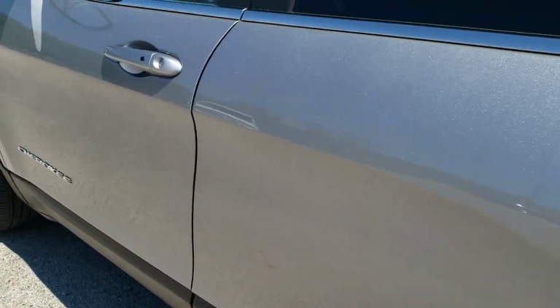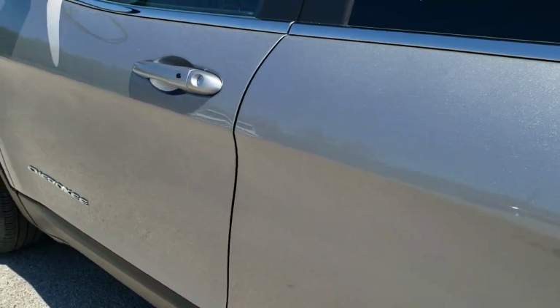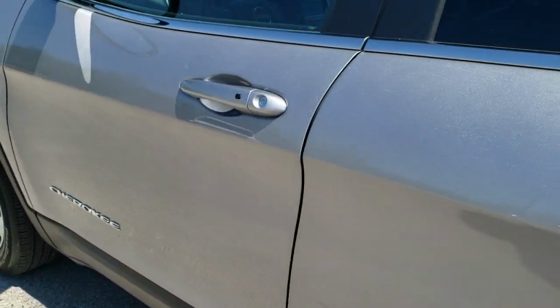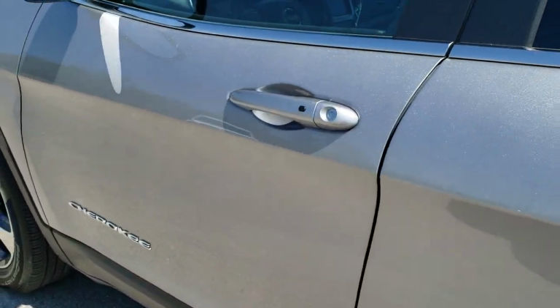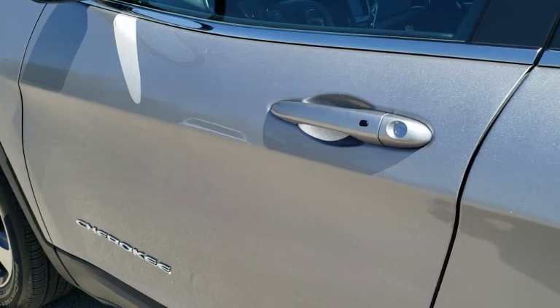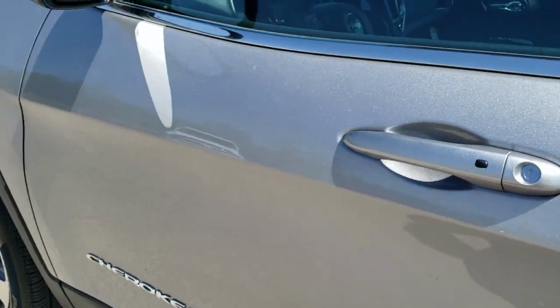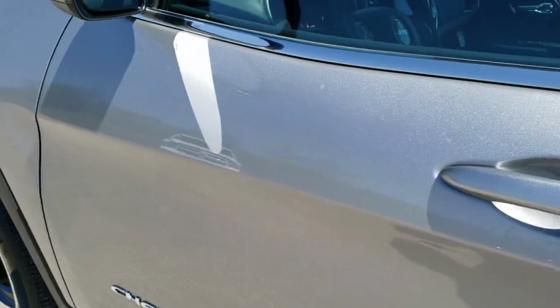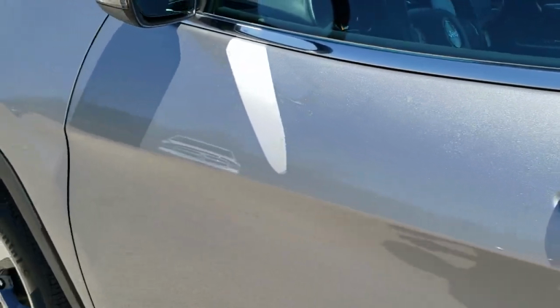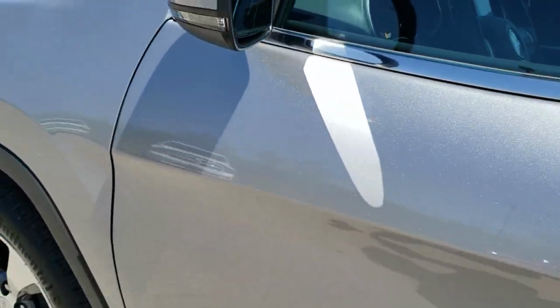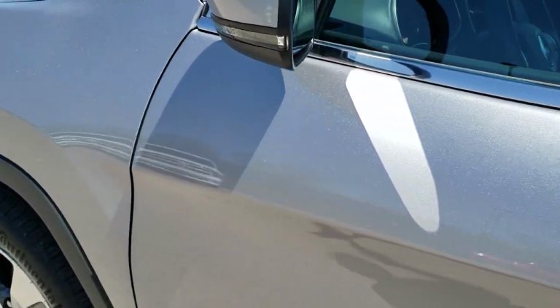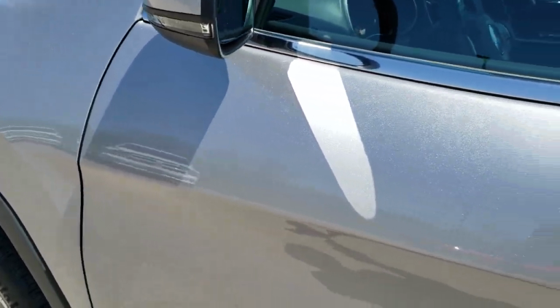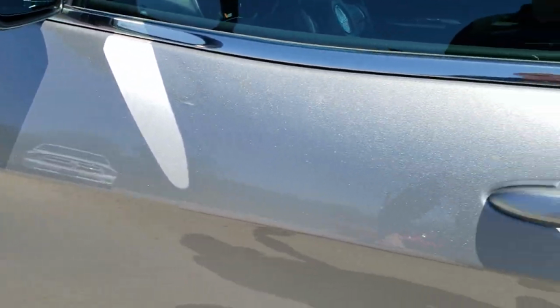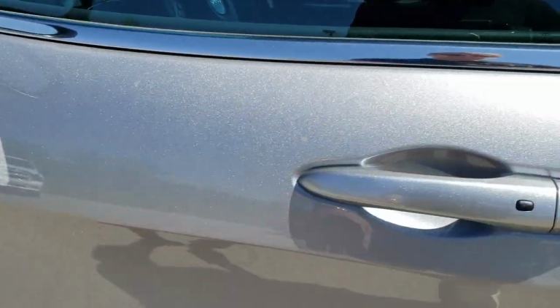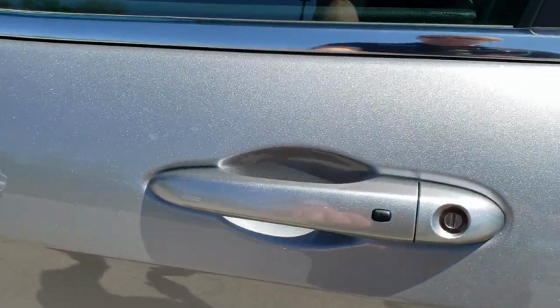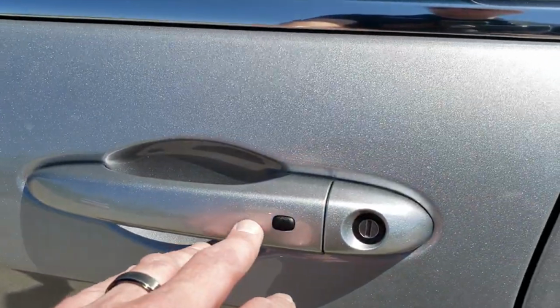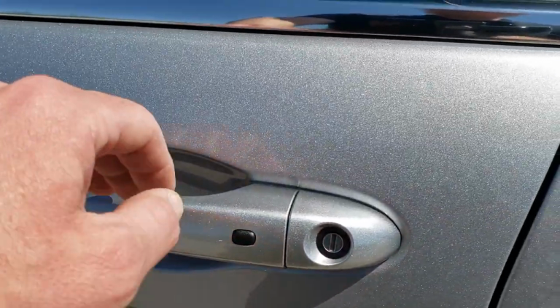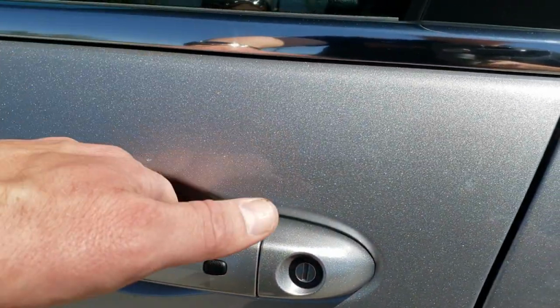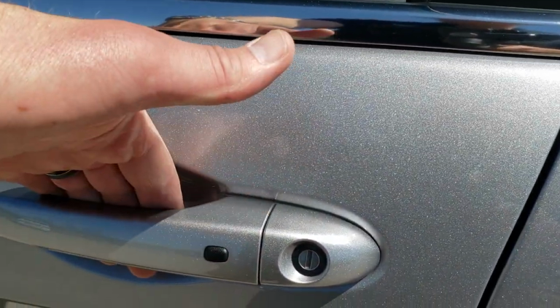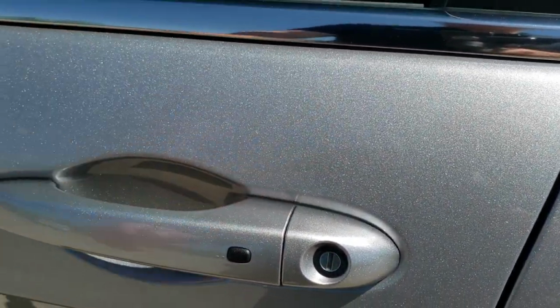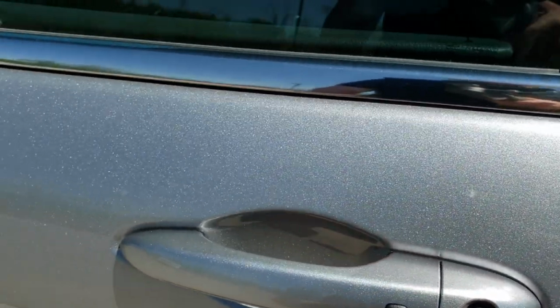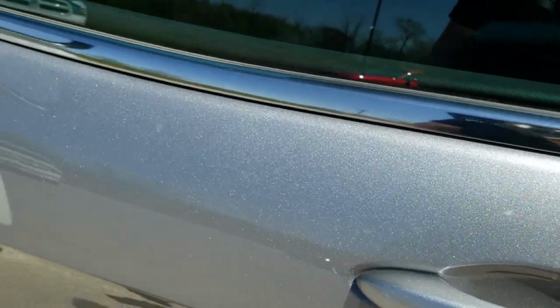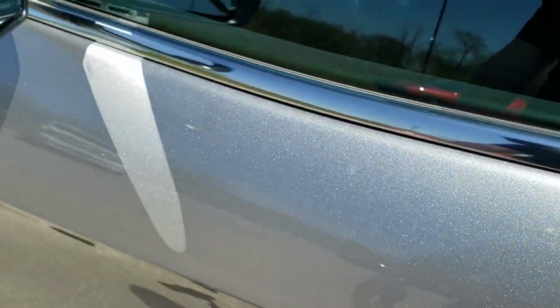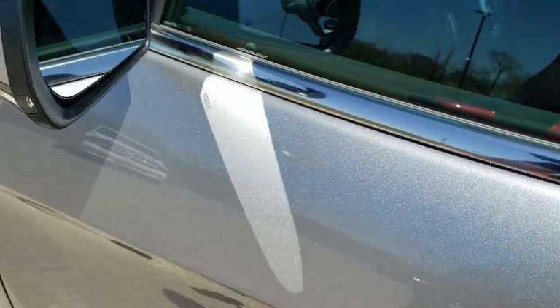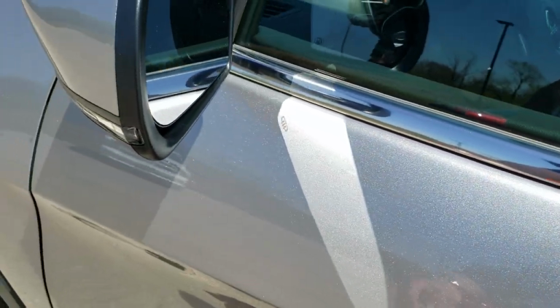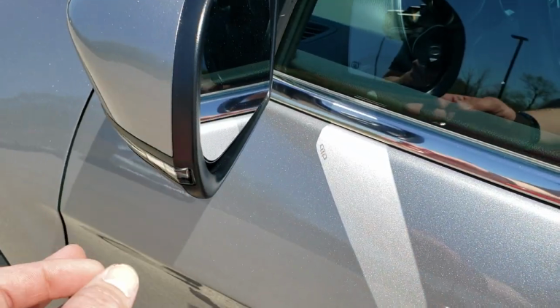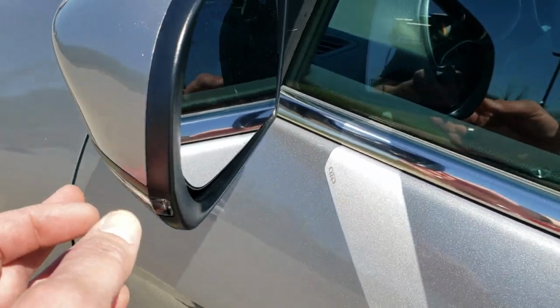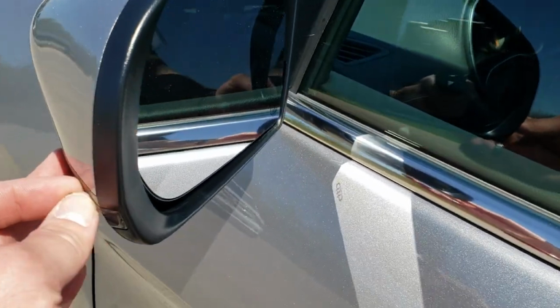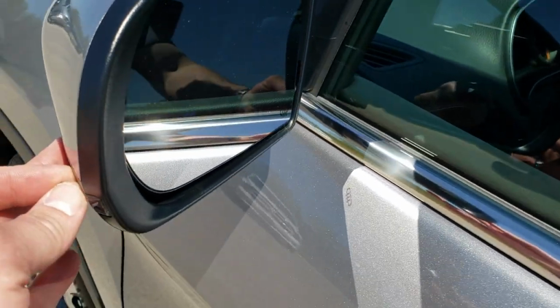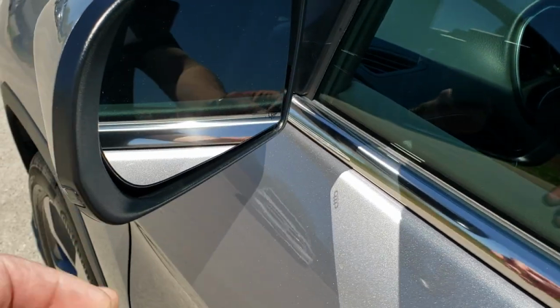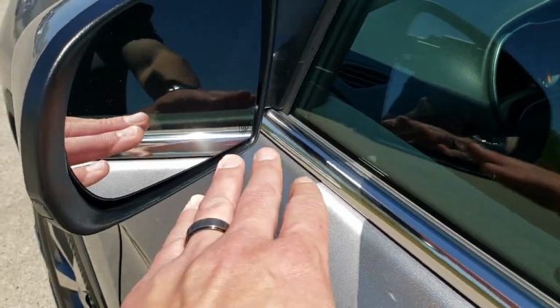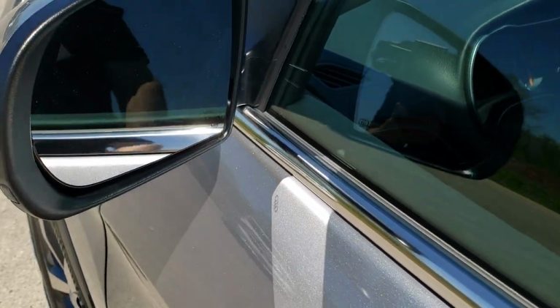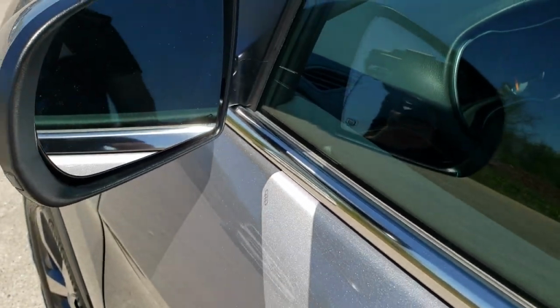Down the rest of the driver's side of the vehicle, no dents or dings. It has the enter-and-go system, so you just put your hand in there and it'll automatically unlock. It also has the LED side lights and the heated mirrors.